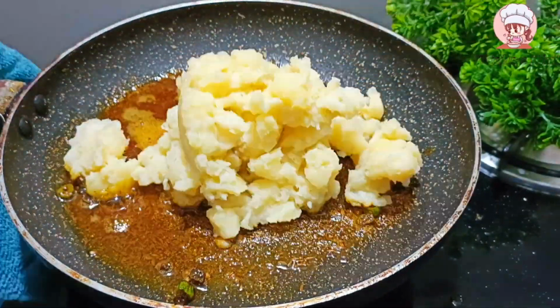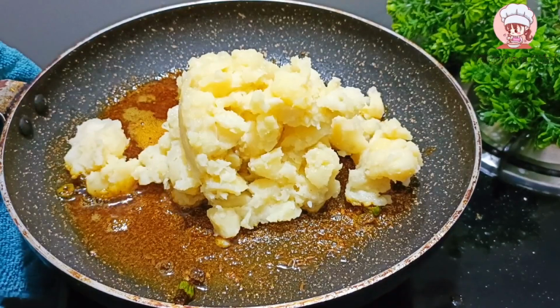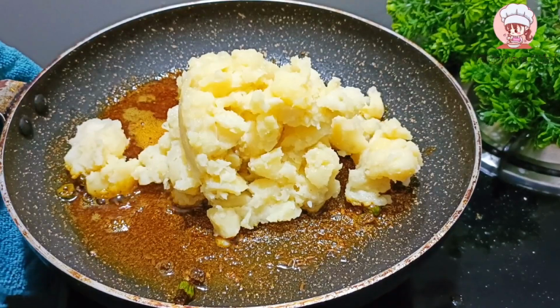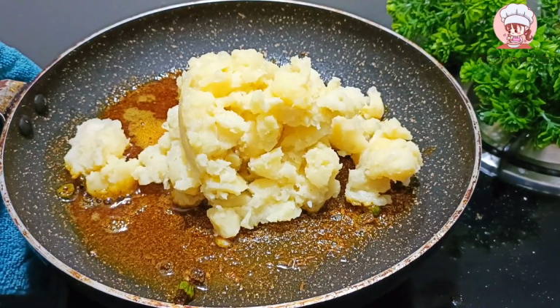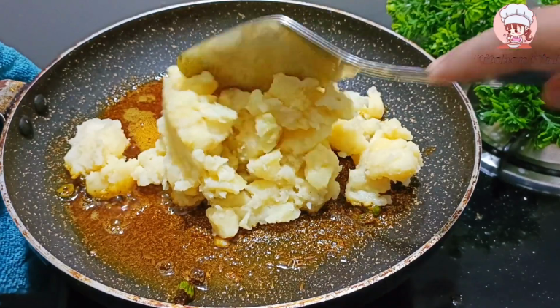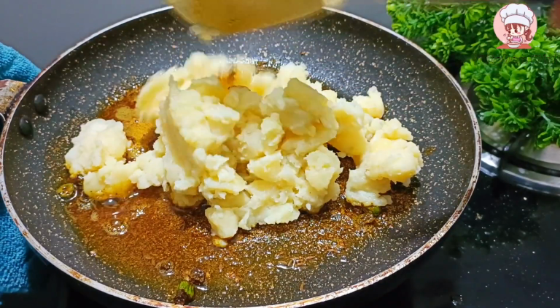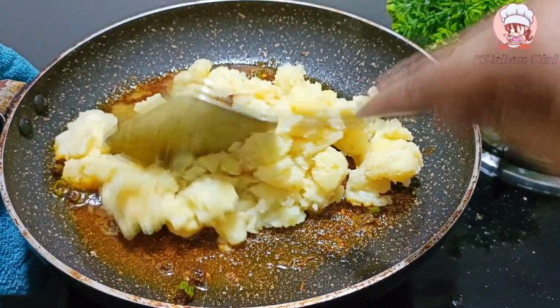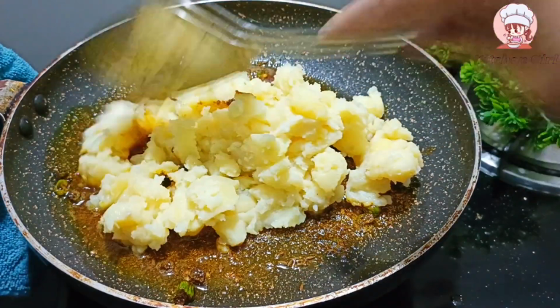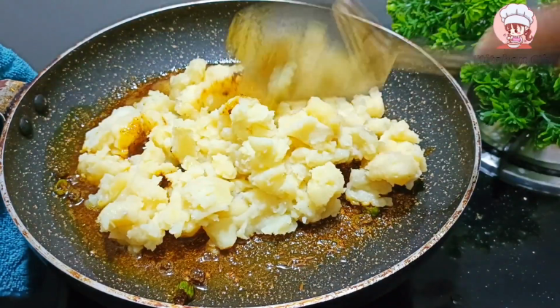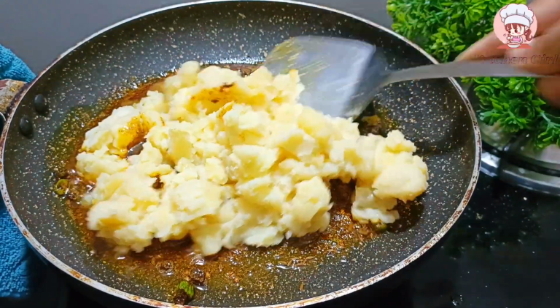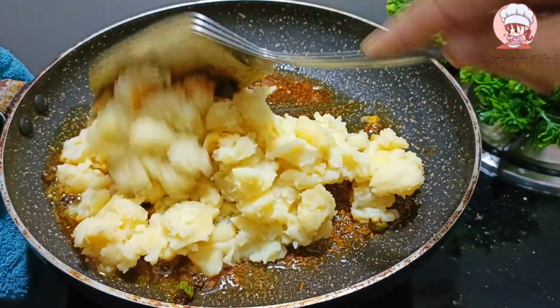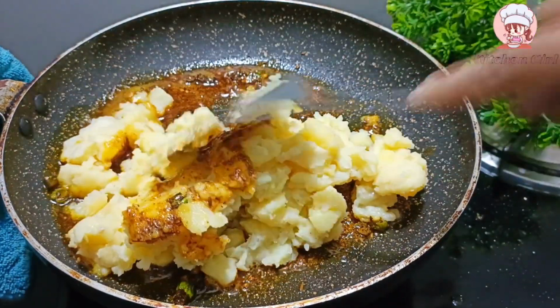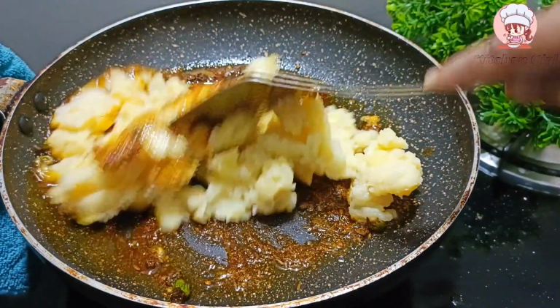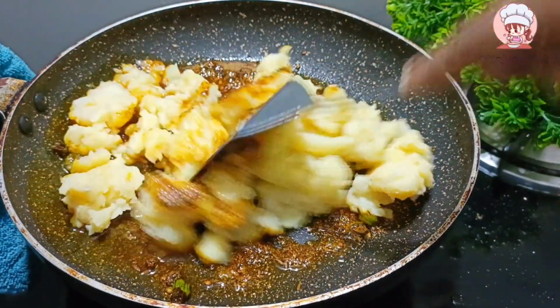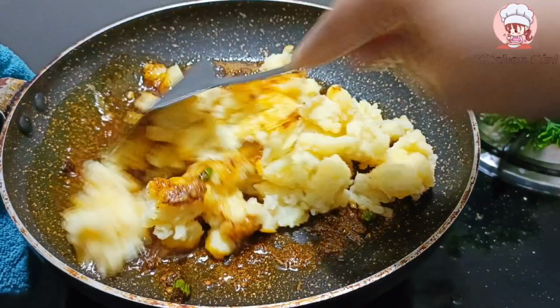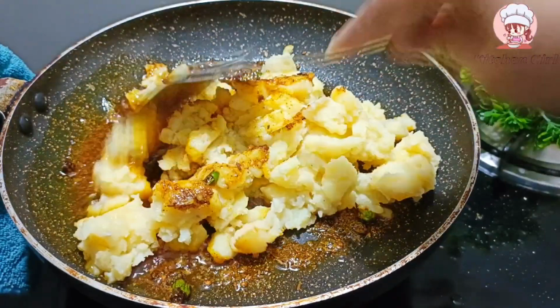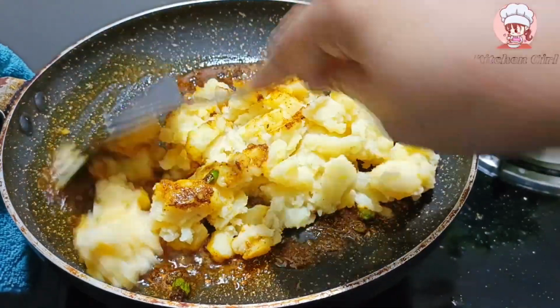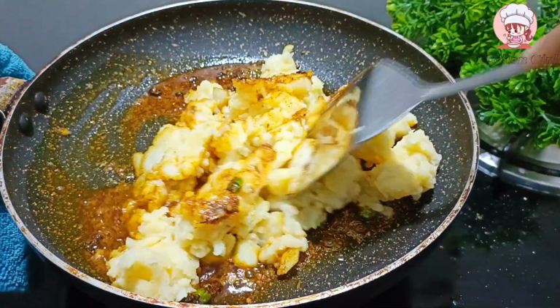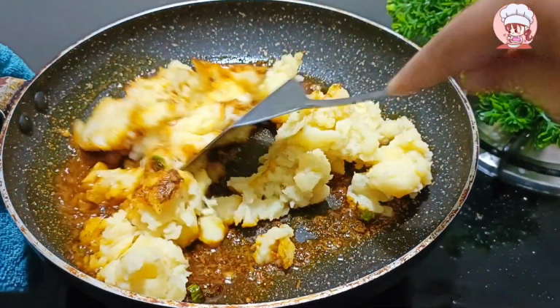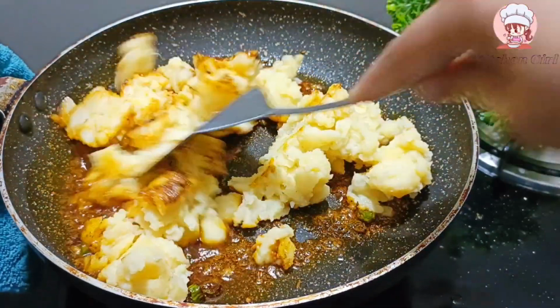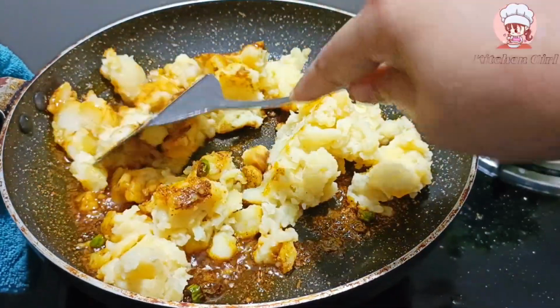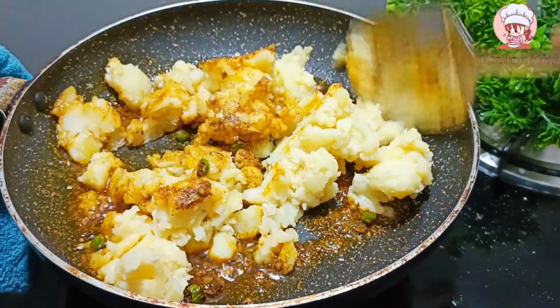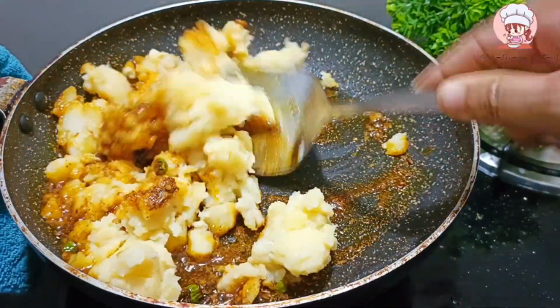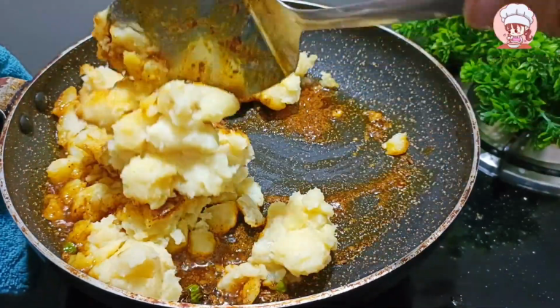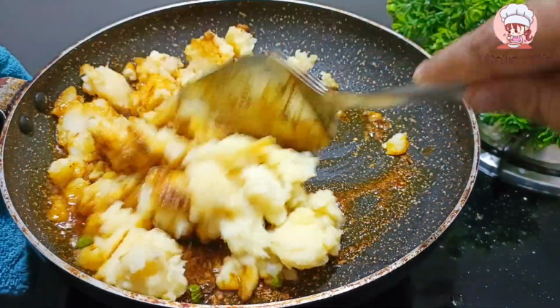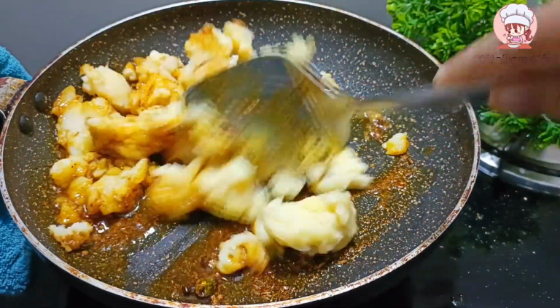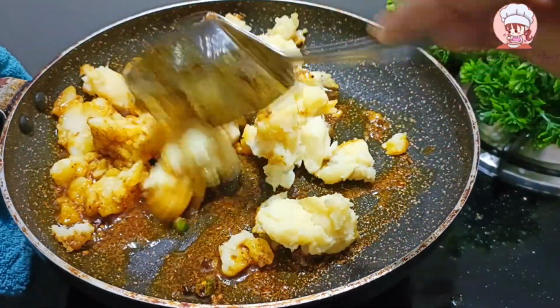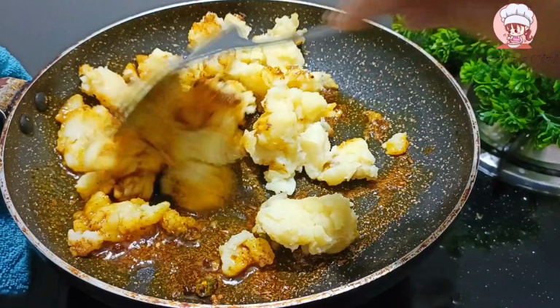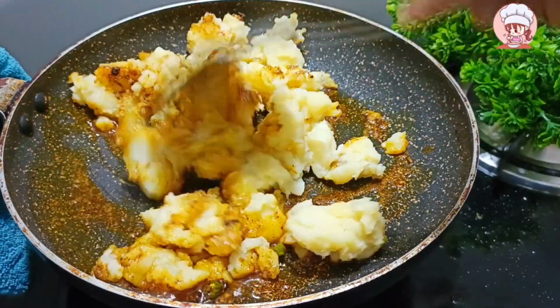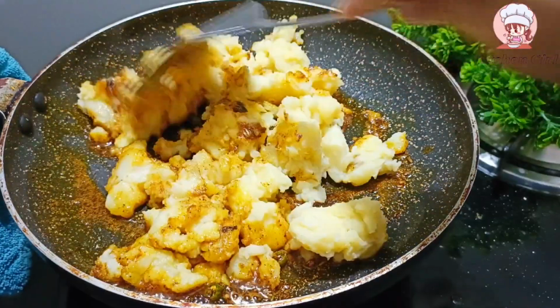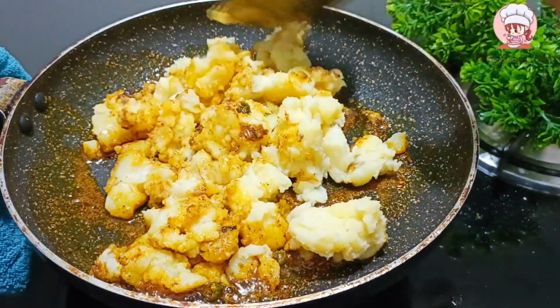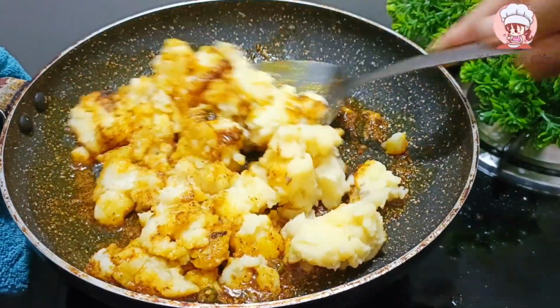Now I put 4 big potatoes. Please add 4 particular potatoes. Then I will mash them together and mix it well.